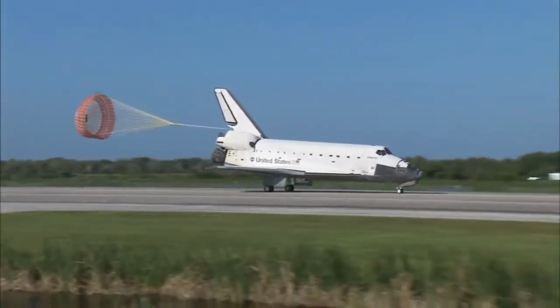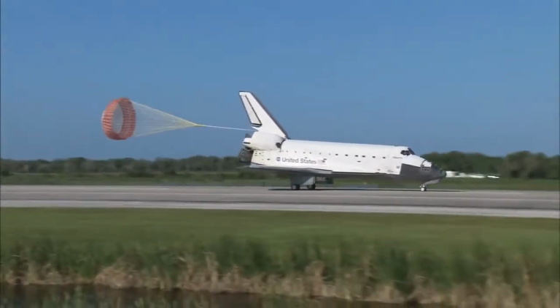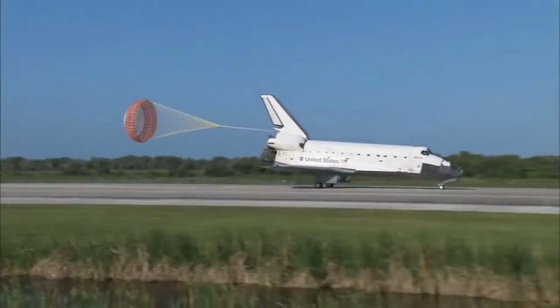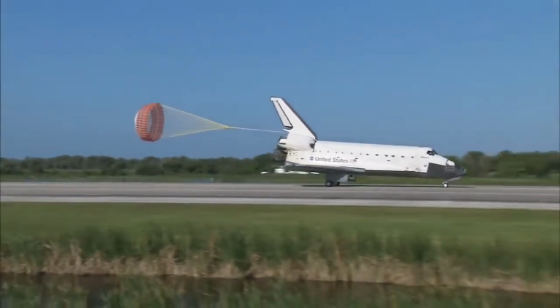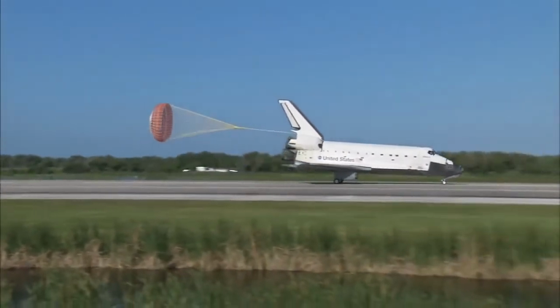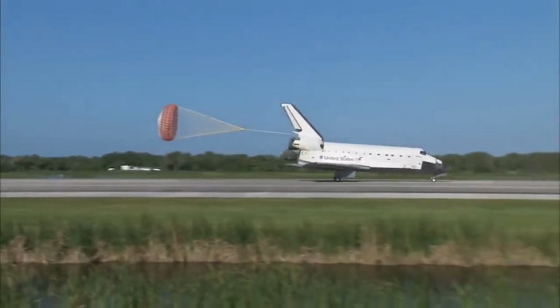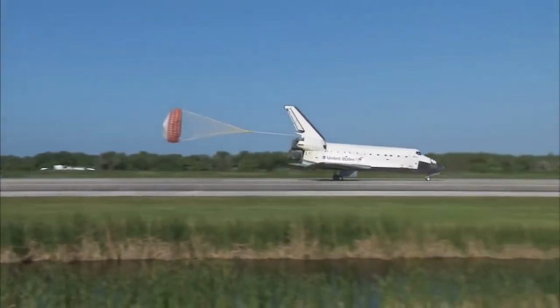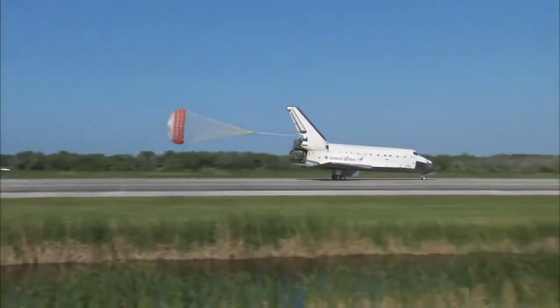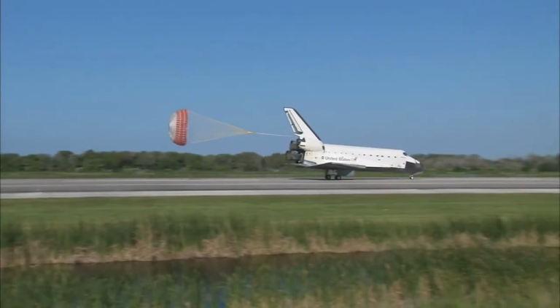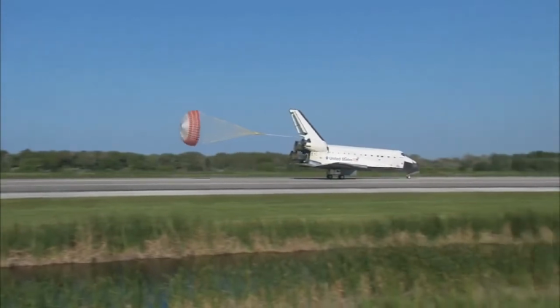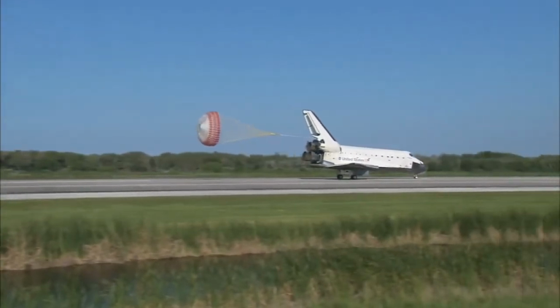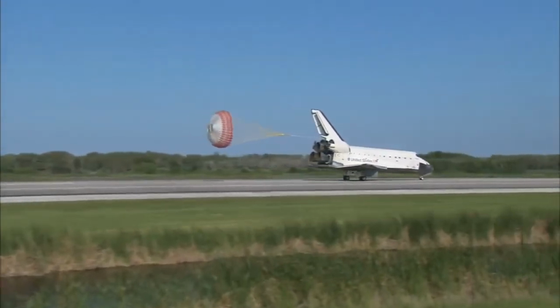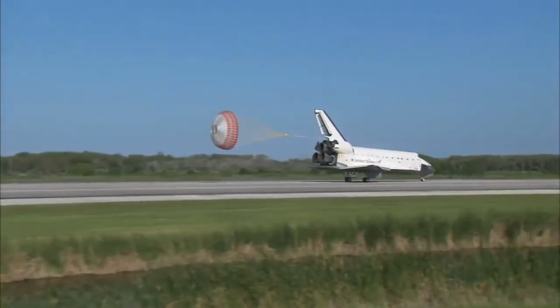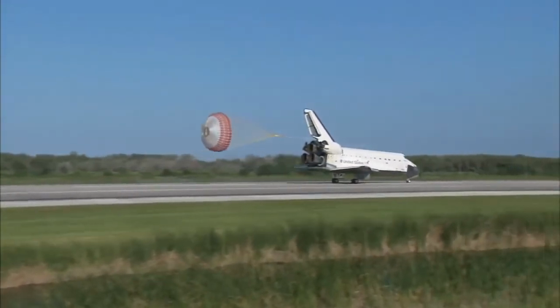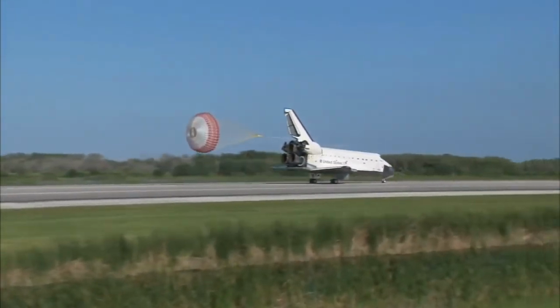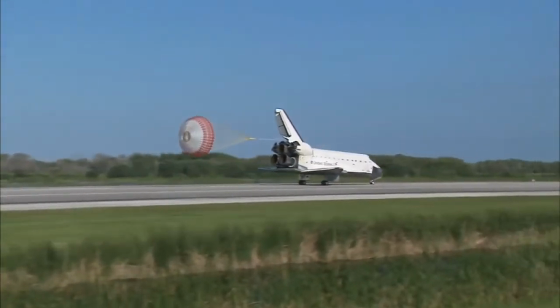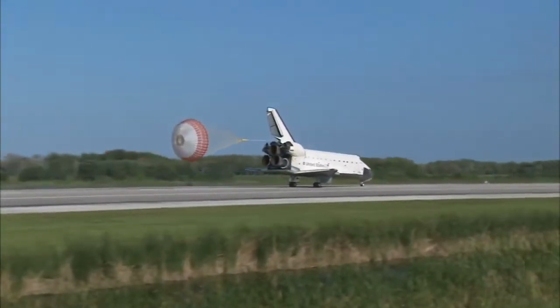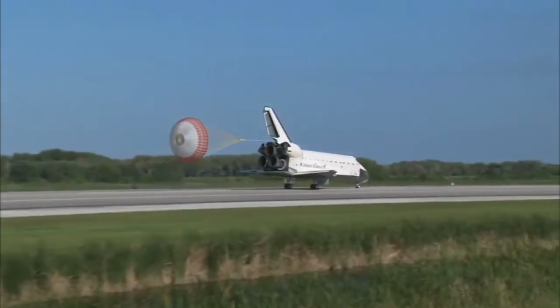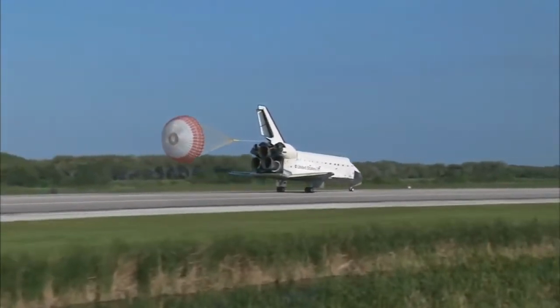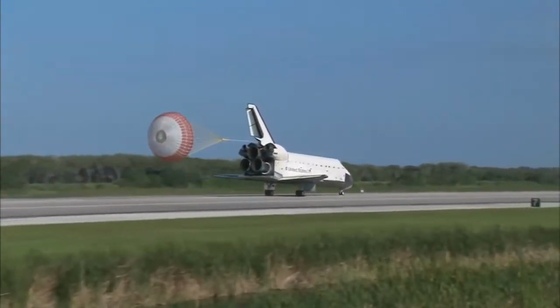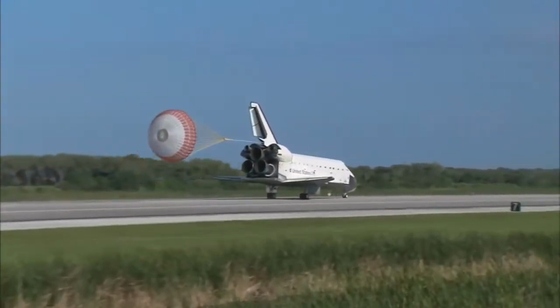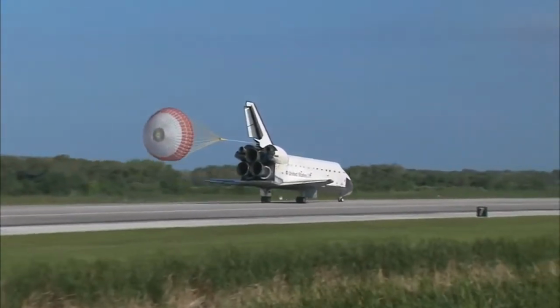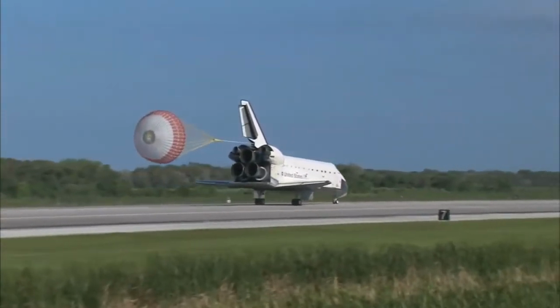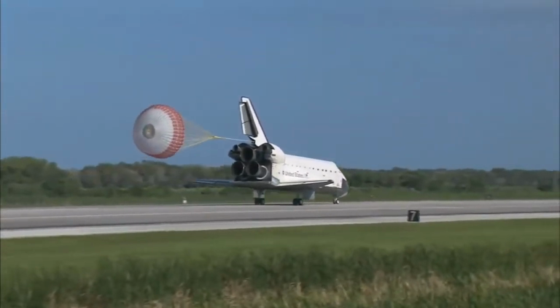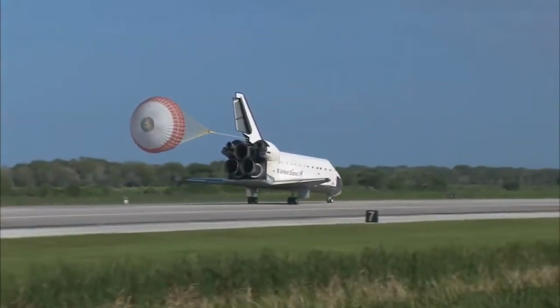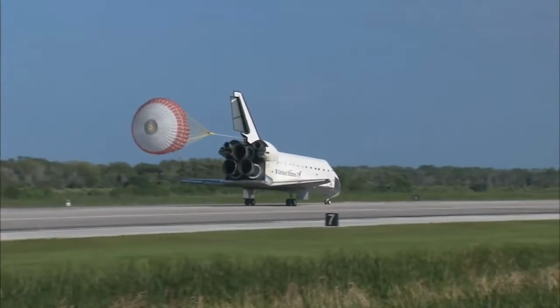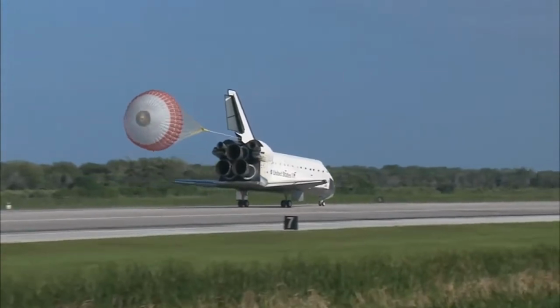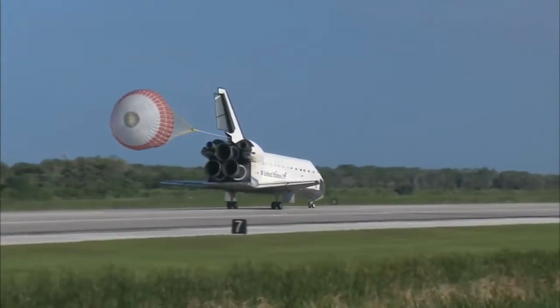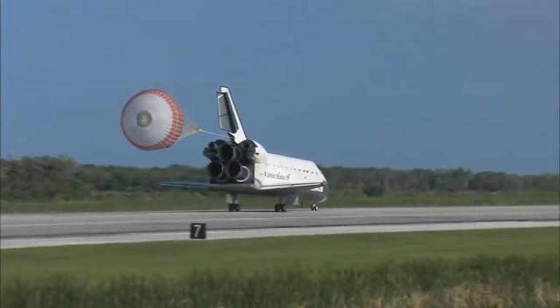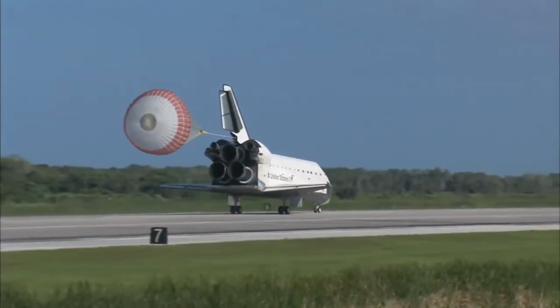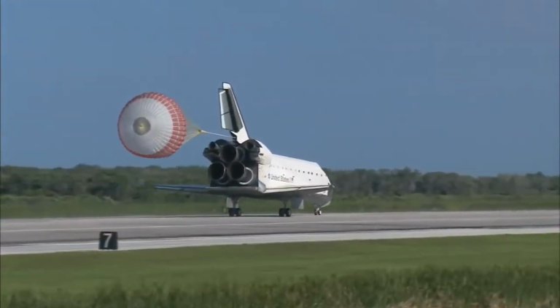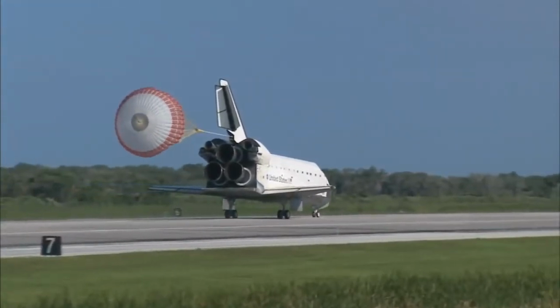Space Shuttle Atlantis now comes home to the Kennedy Space Center for the final time. 25 years, 32 flights, and more than 120 million miles traveled.